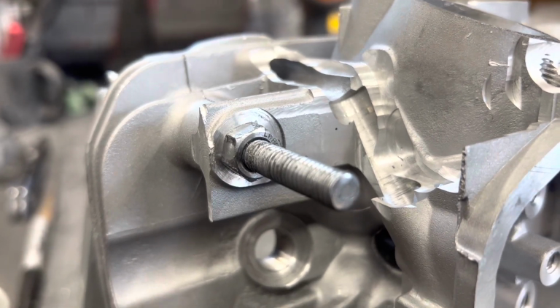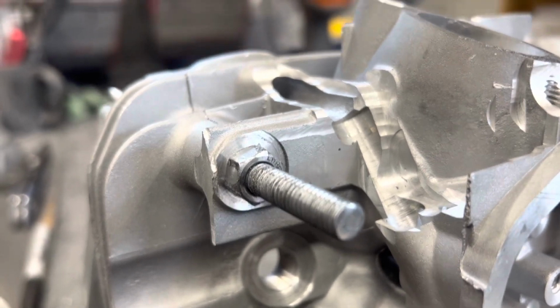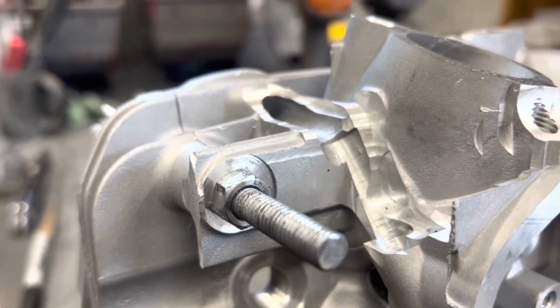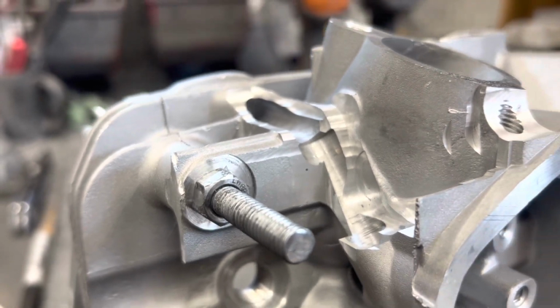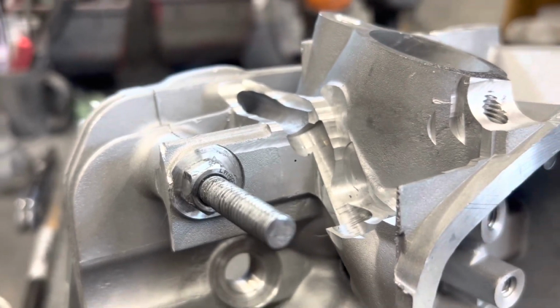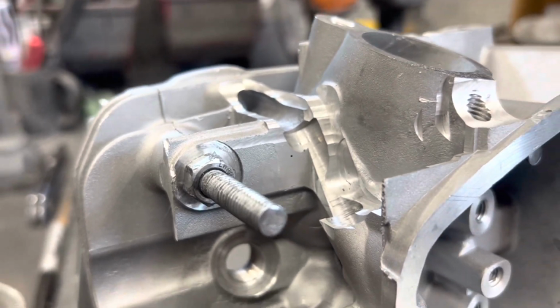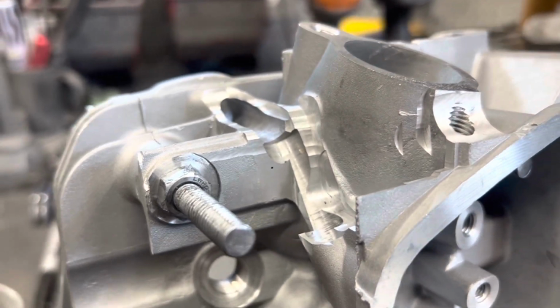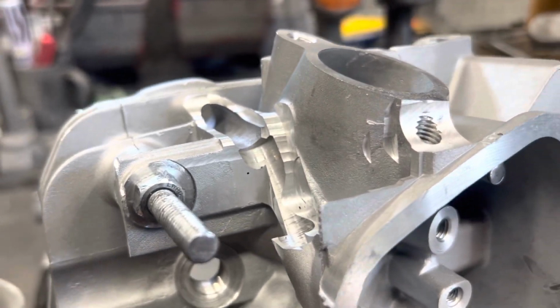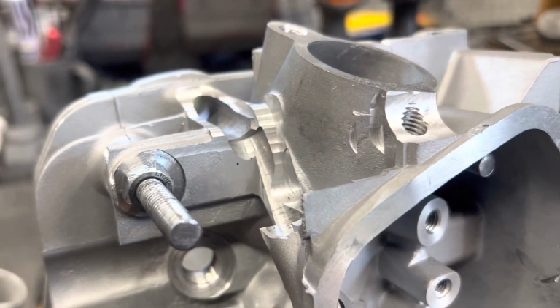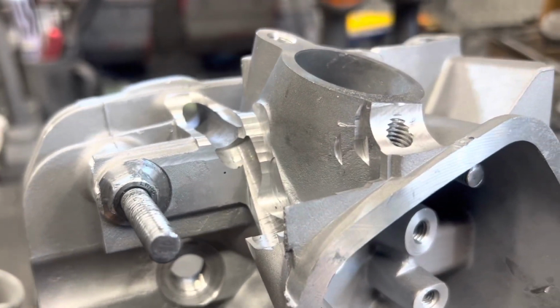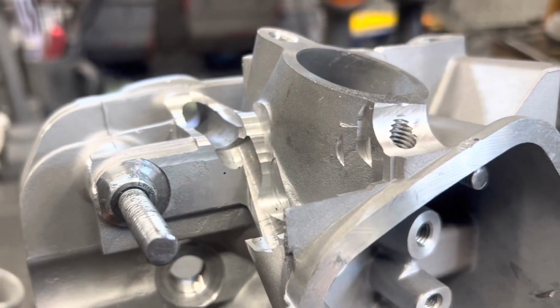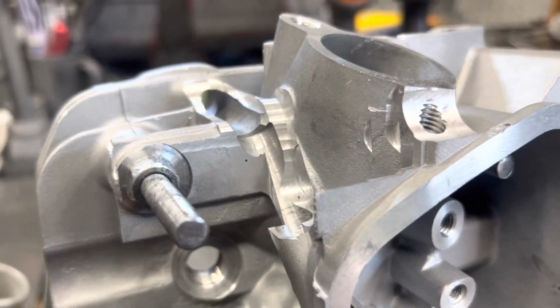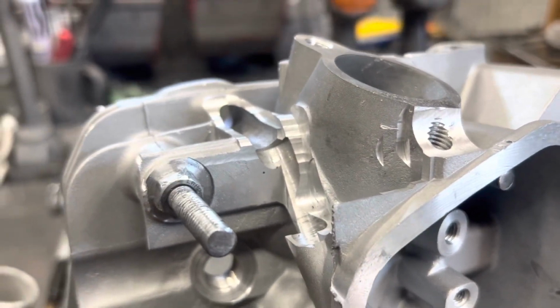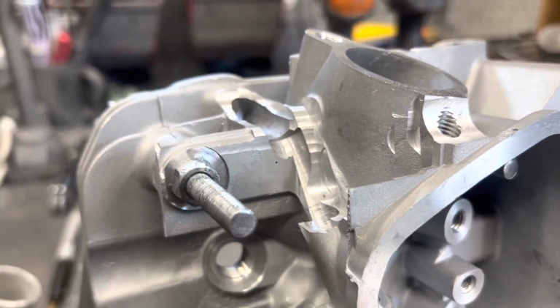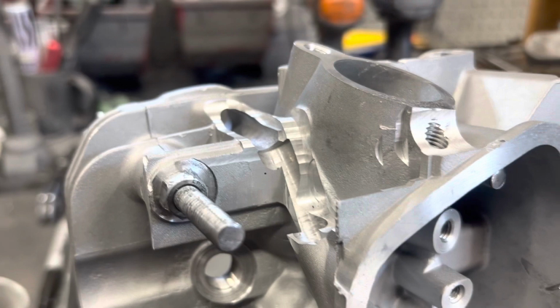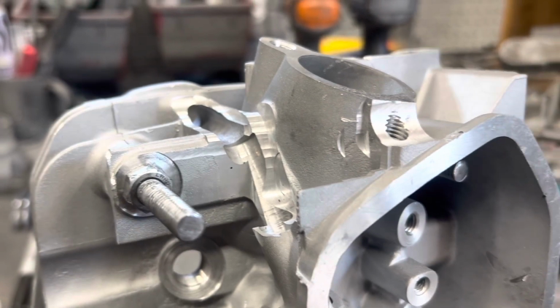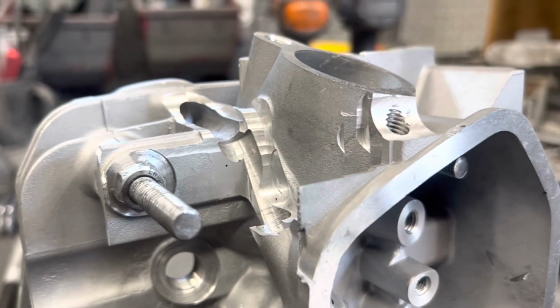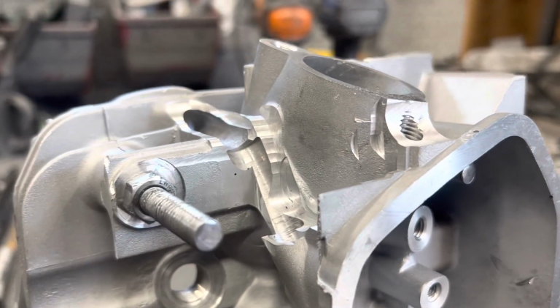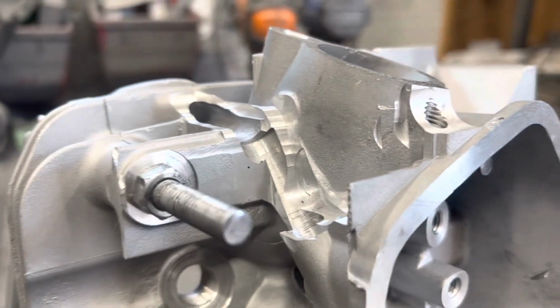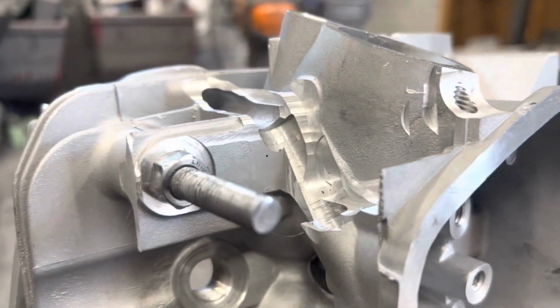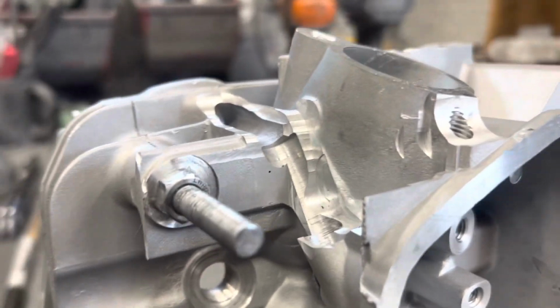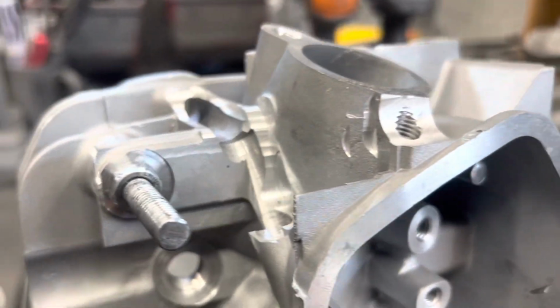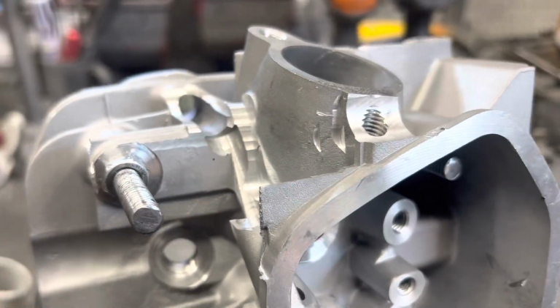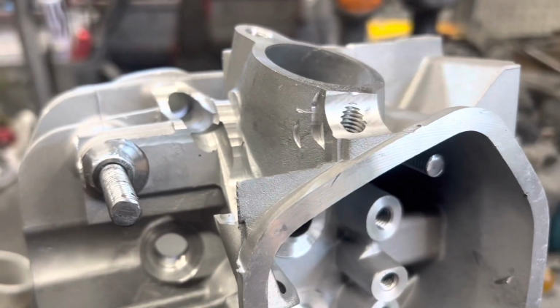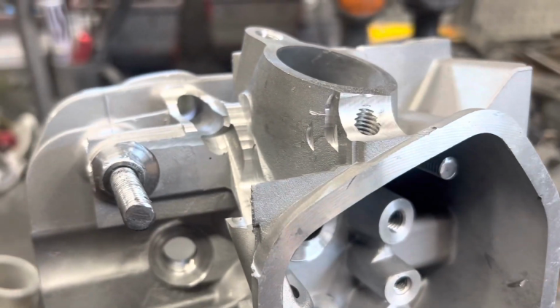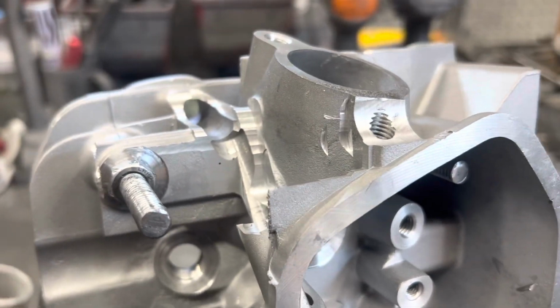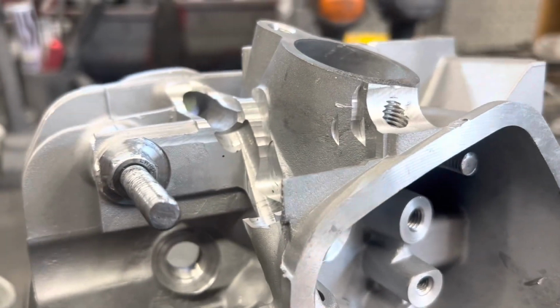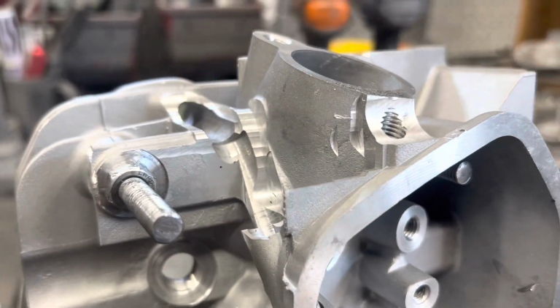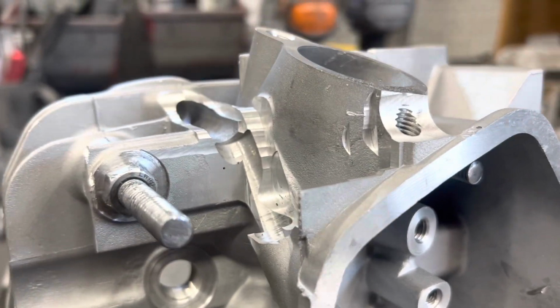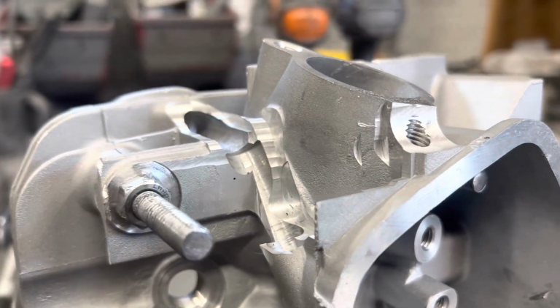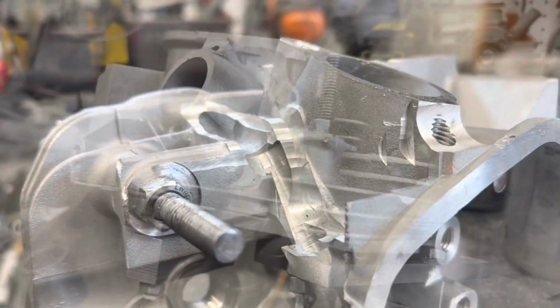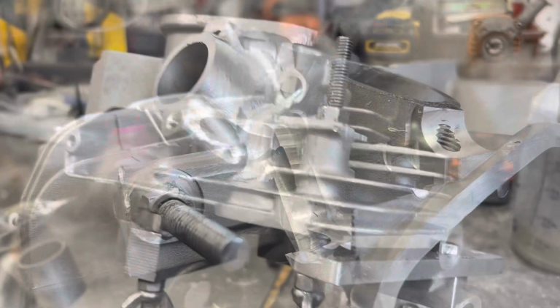It's a pretty big job if you guys are going to undertake this — a lot of machine work, a lot of labor hours. But we're going to clean this up with the grinder, and I'll show you what we got.